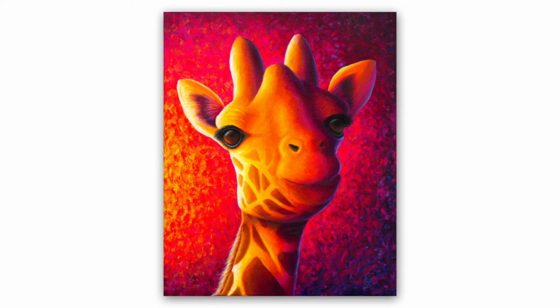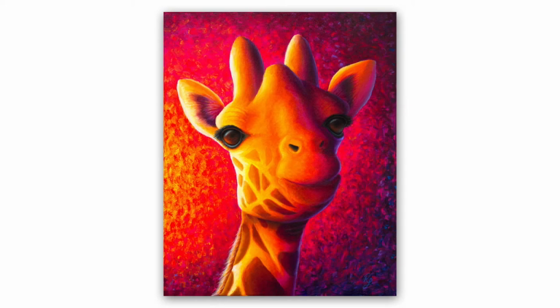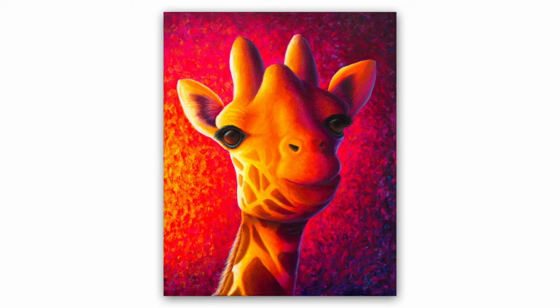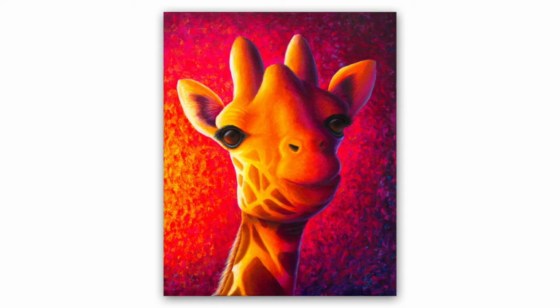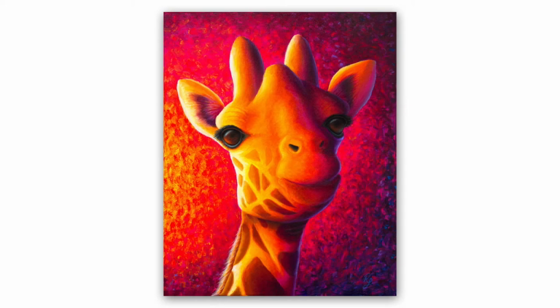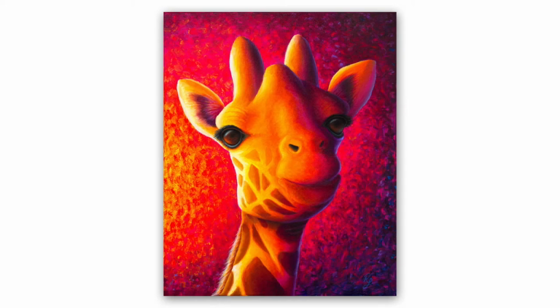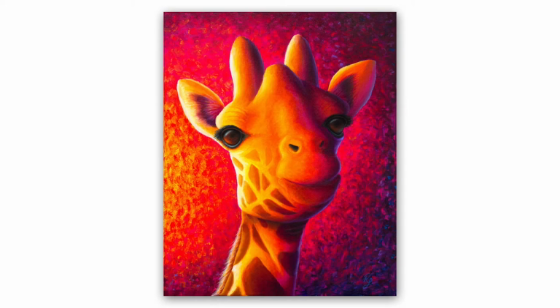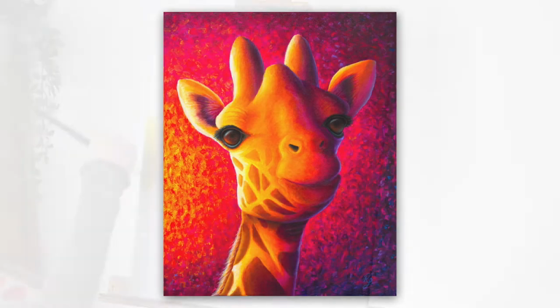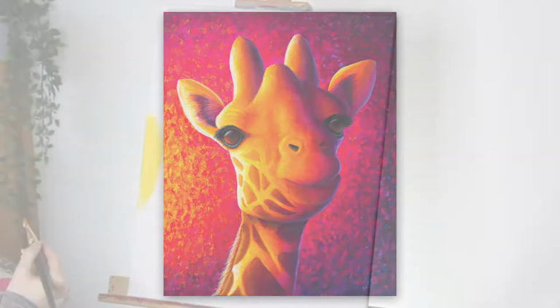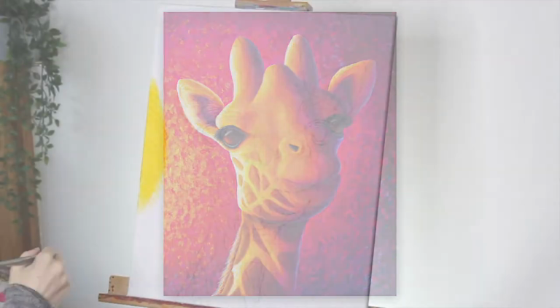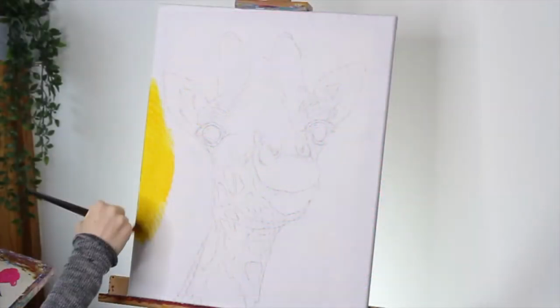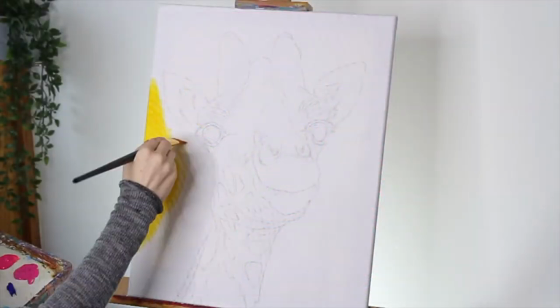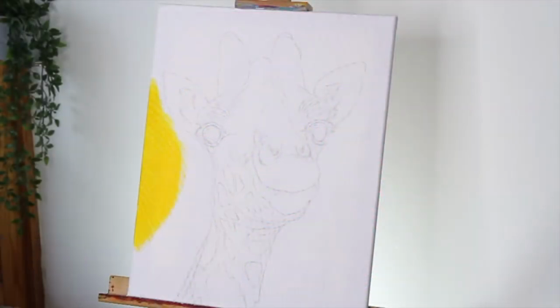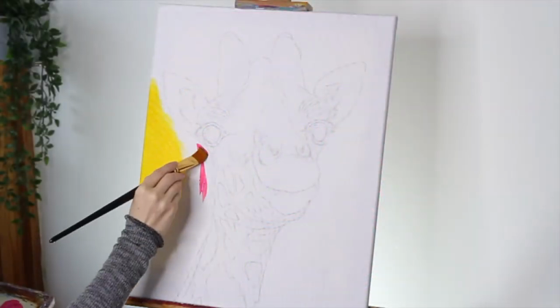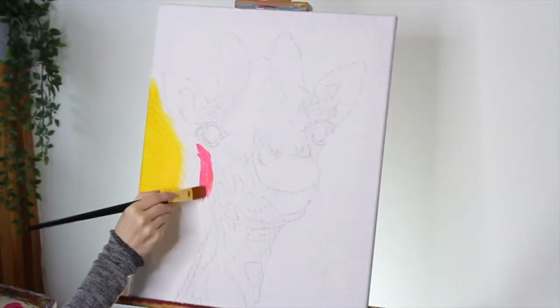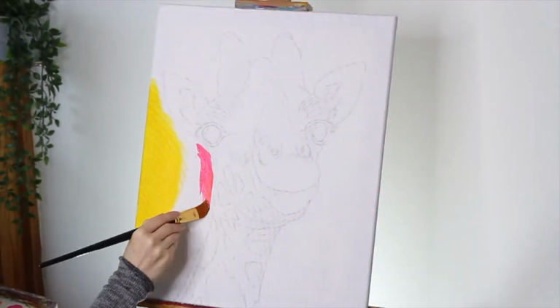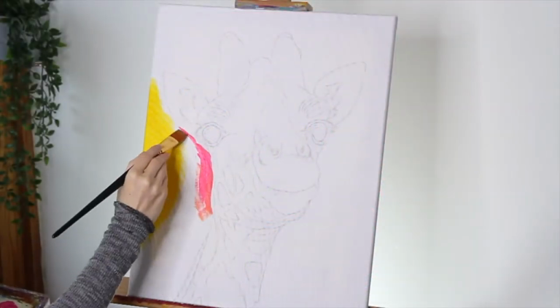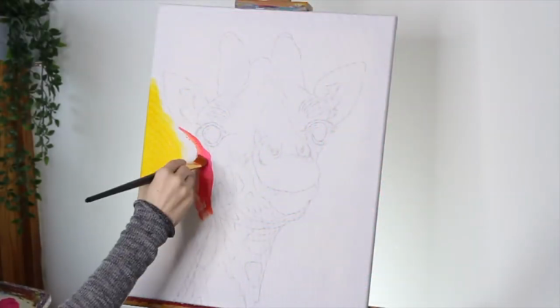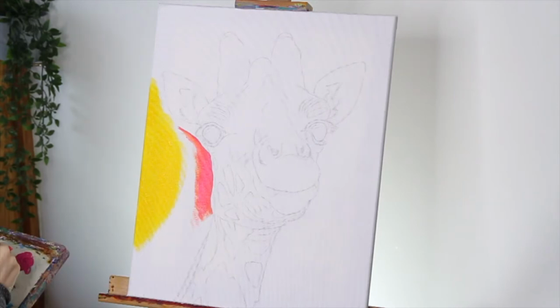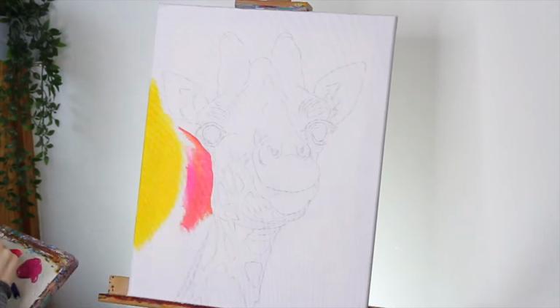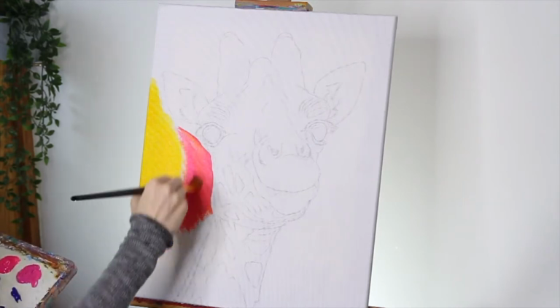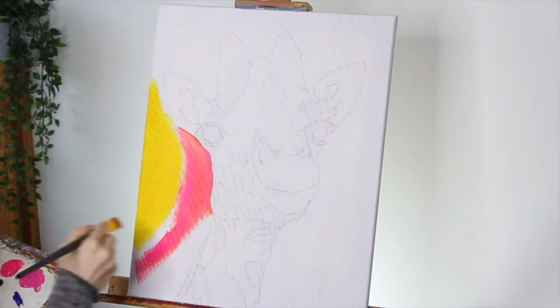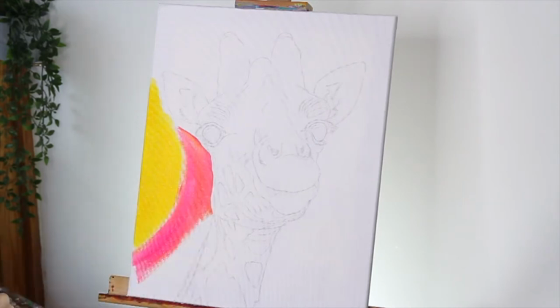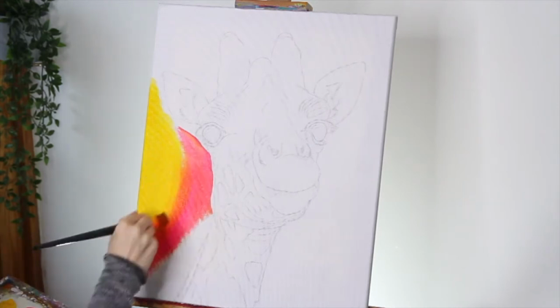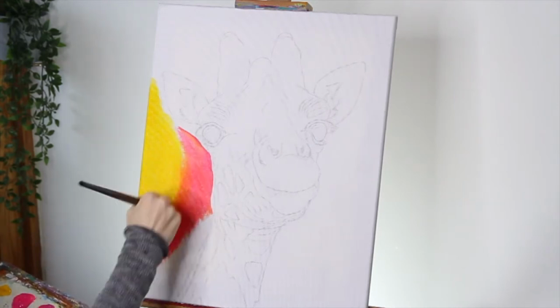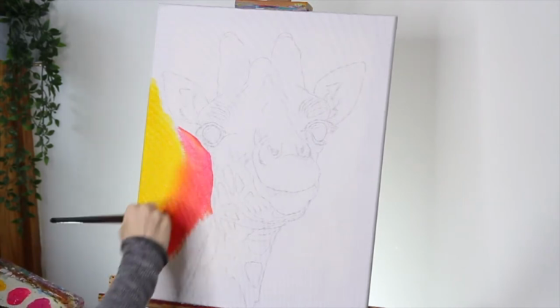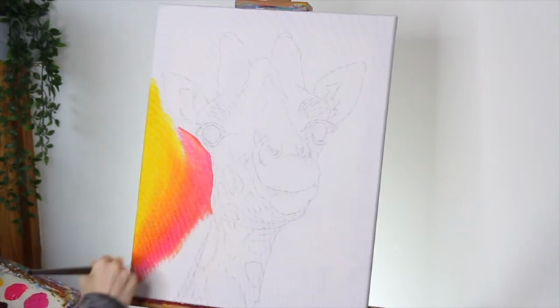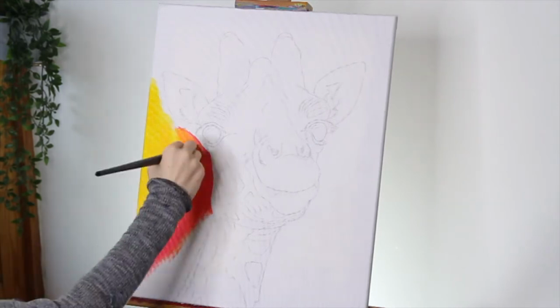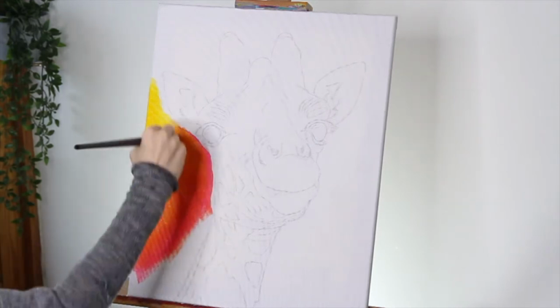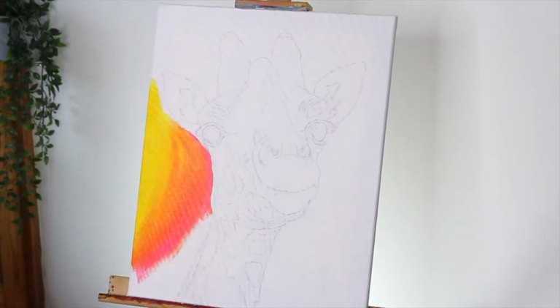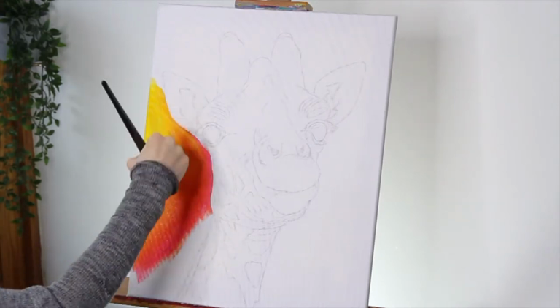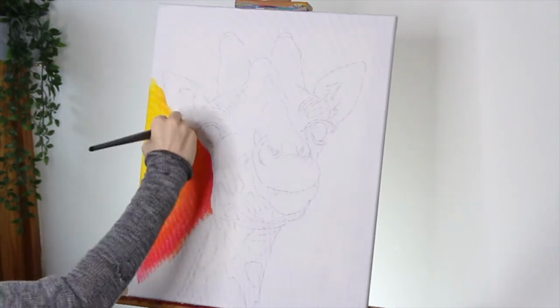Hey everyone! I'm going to show you how I painted this colourful giraffe. This is the sped up version but if you want the full length tutorial just go to the link in the description of this video.